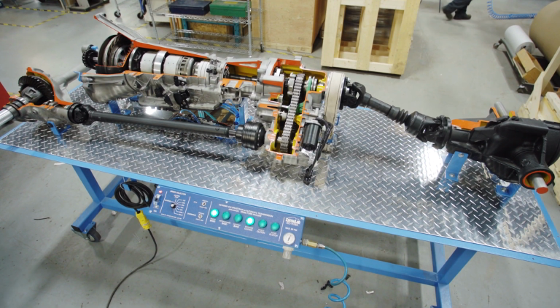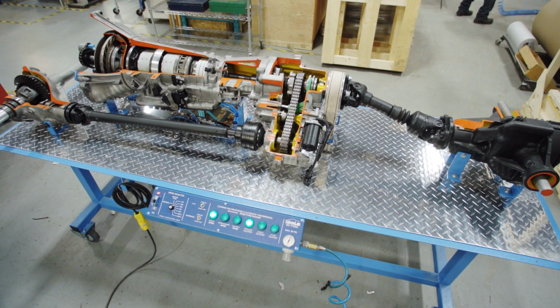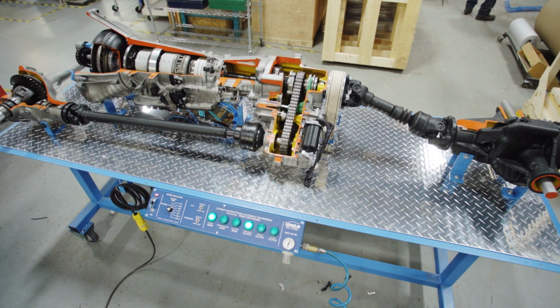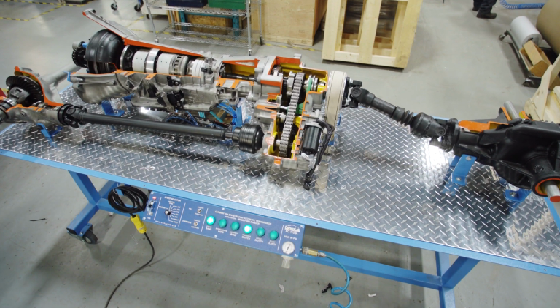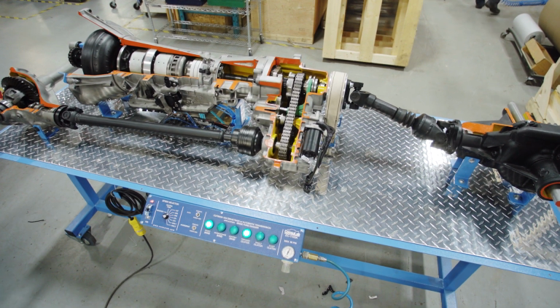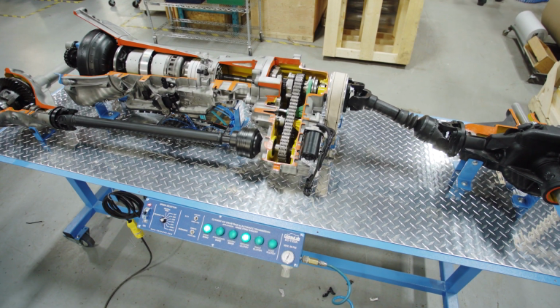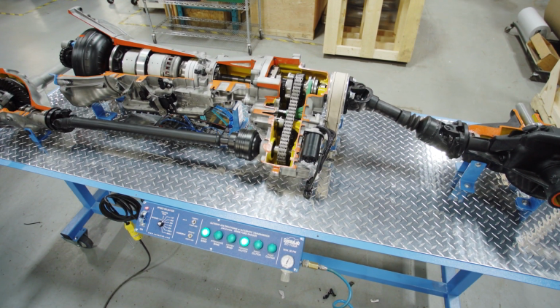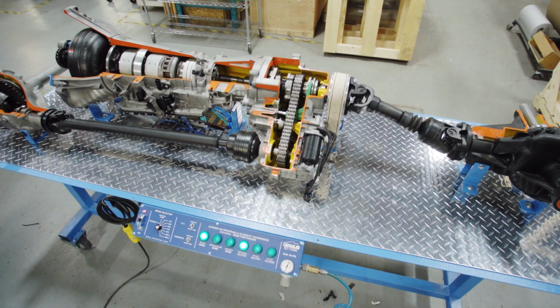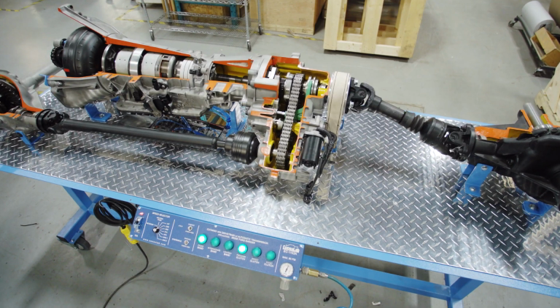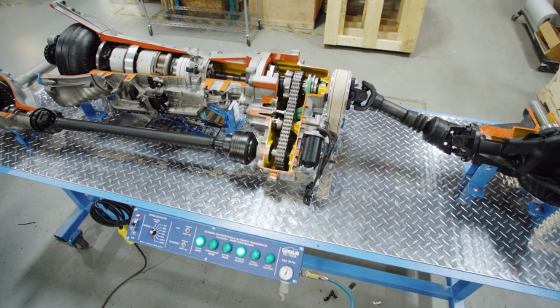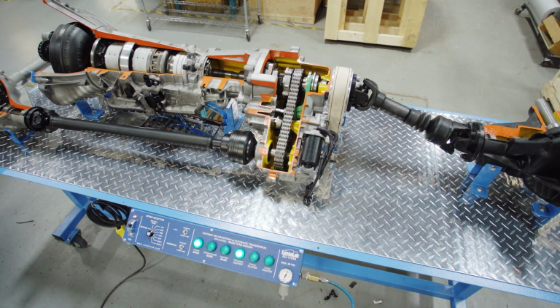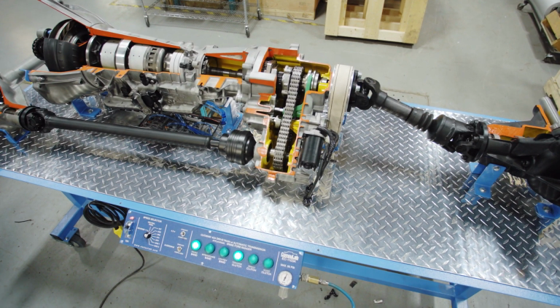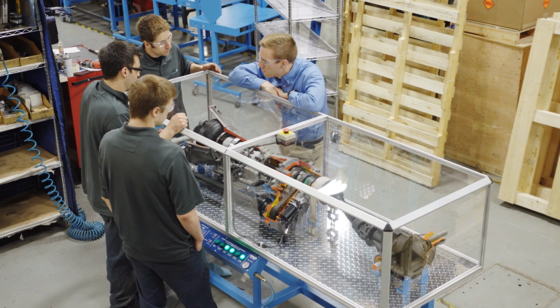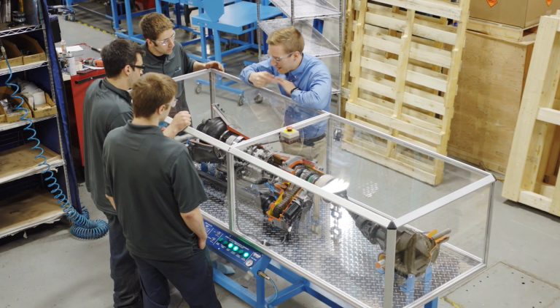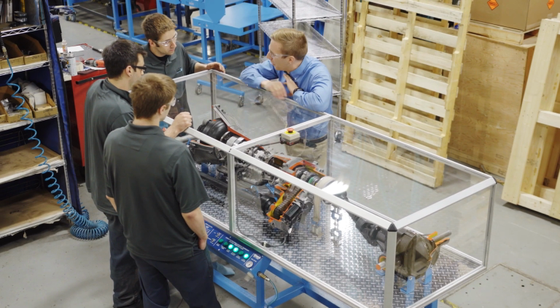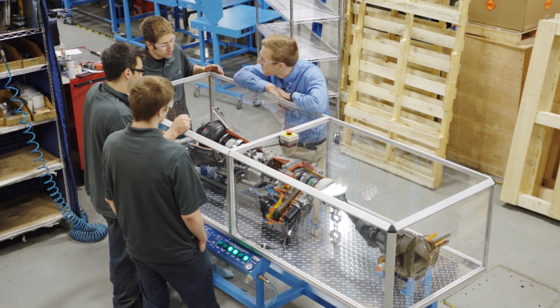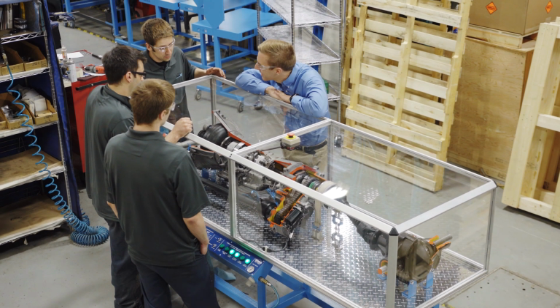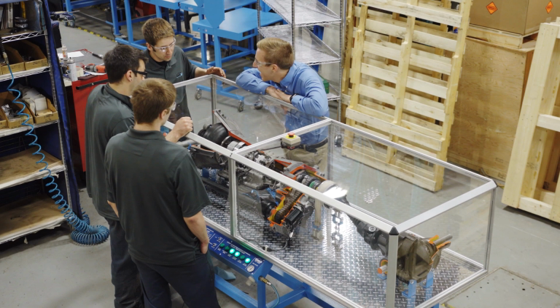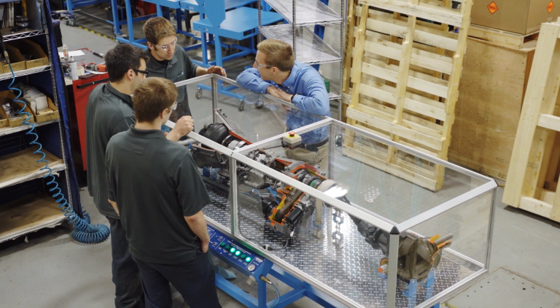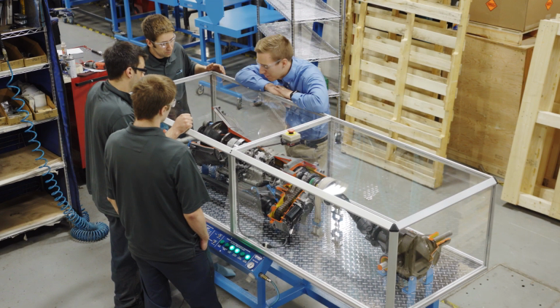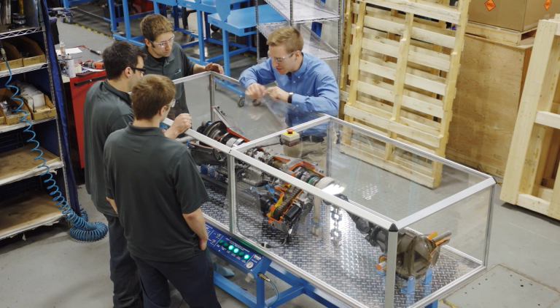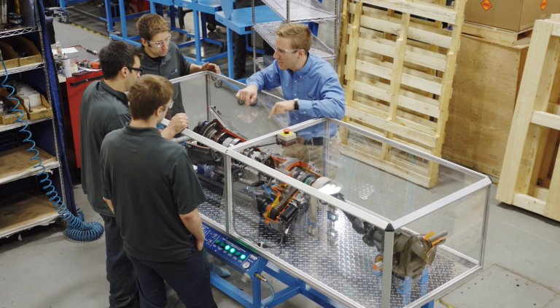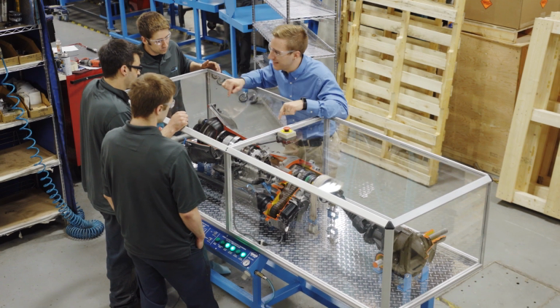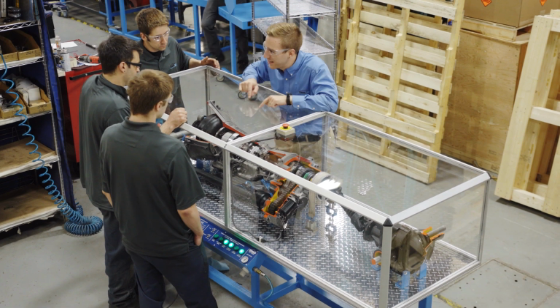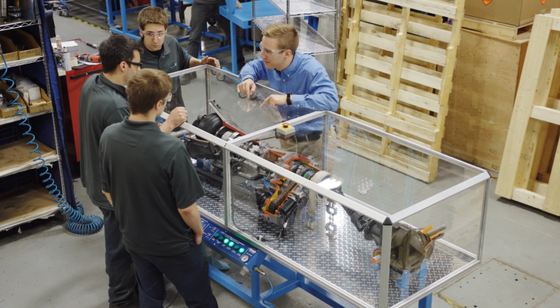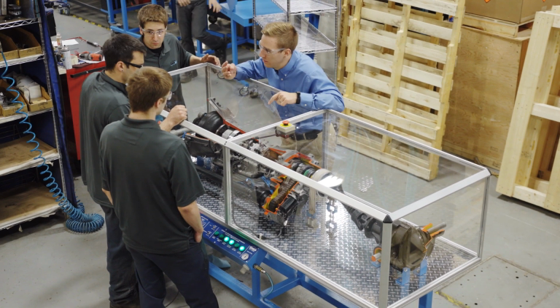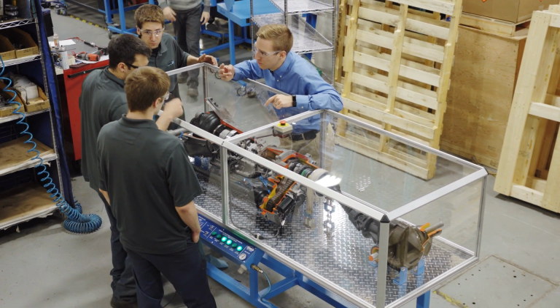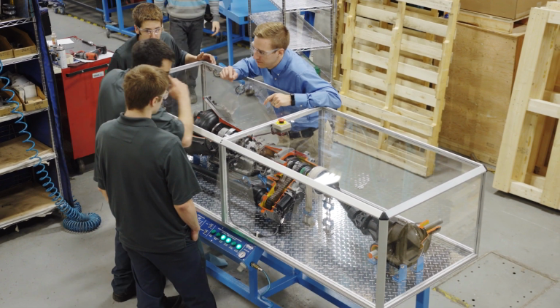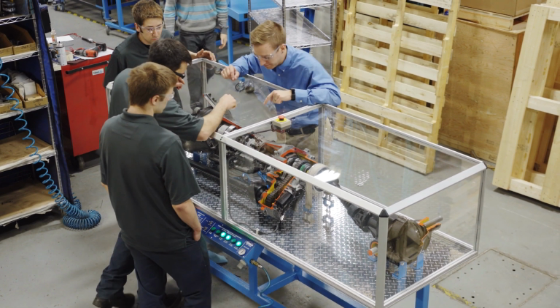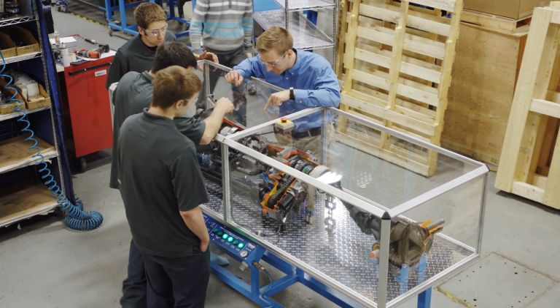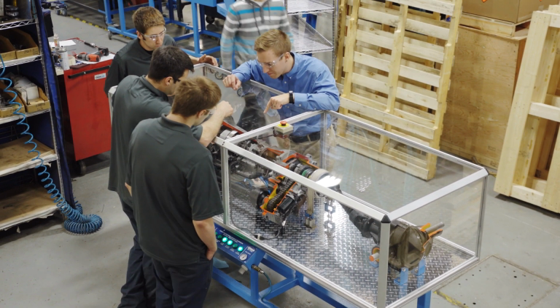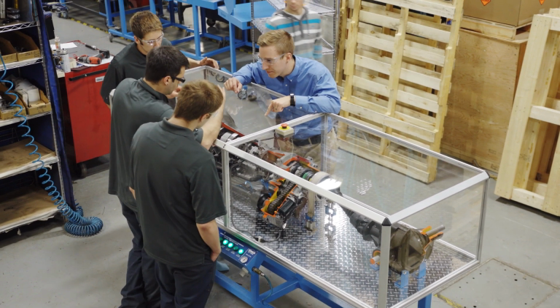The beauty of this is that at any given time during your class you can just set it and forget it, letting students walk around, look at it, do their calculations and study it to really get the light bulbs on in their heads to understand how the system works.